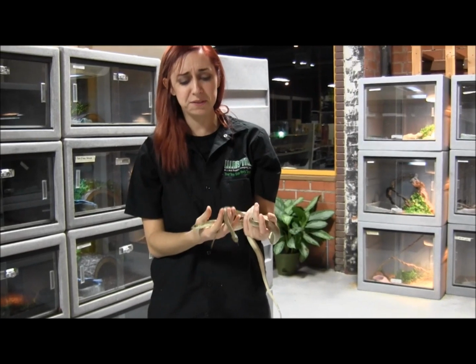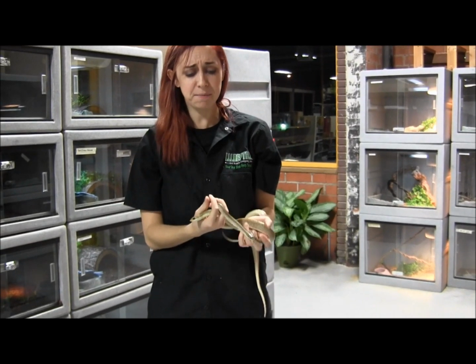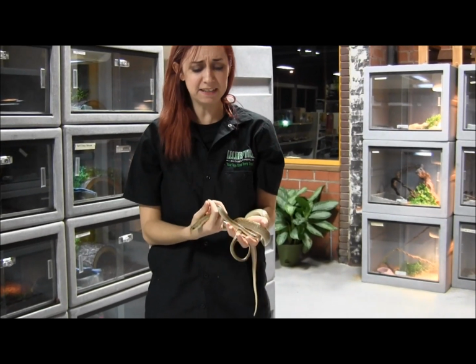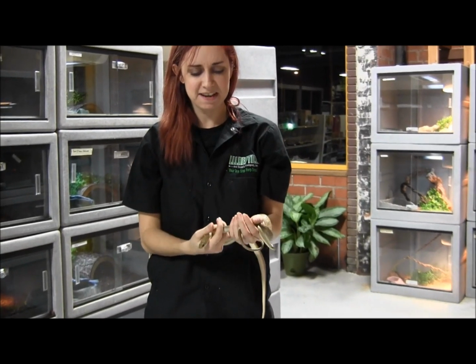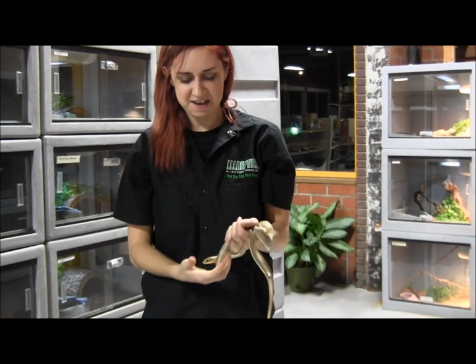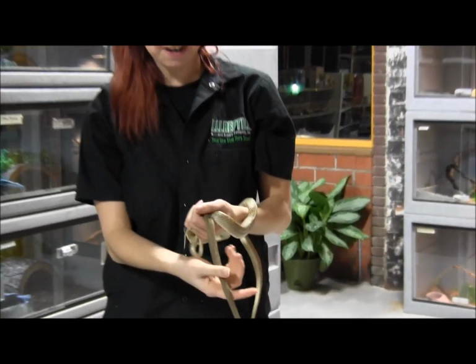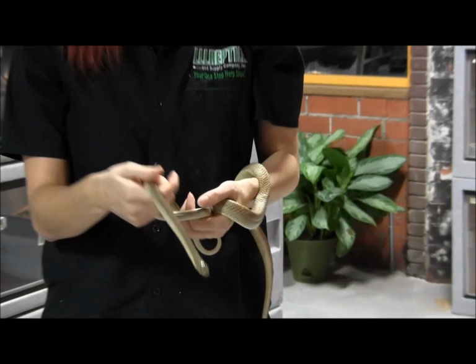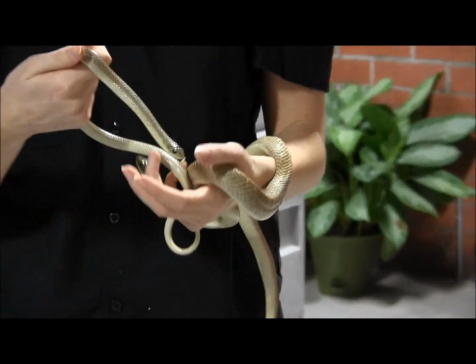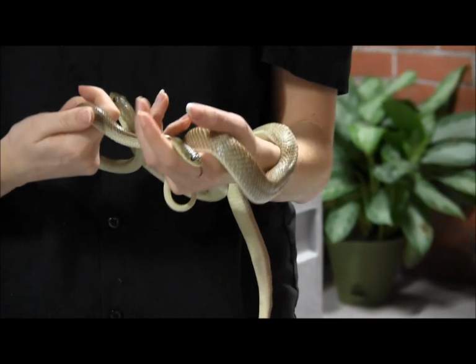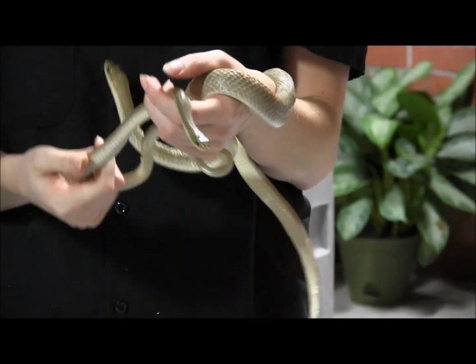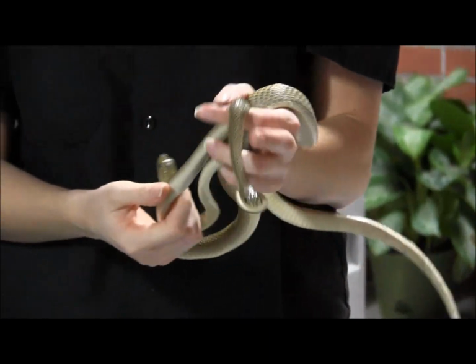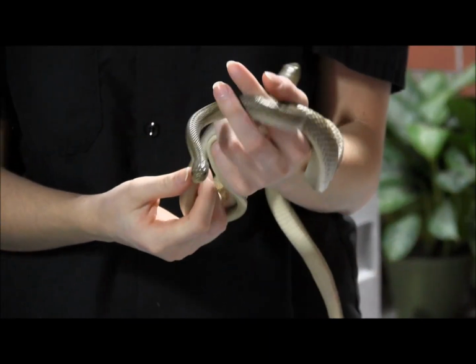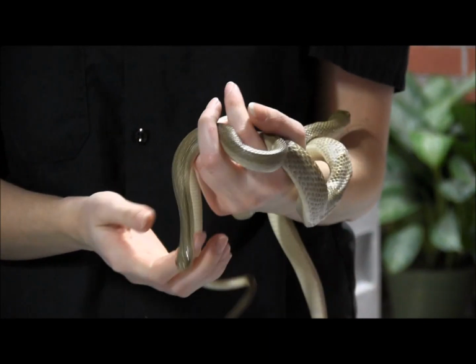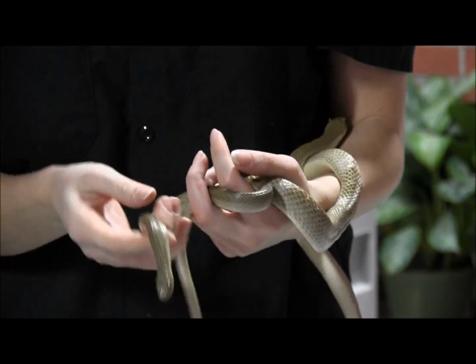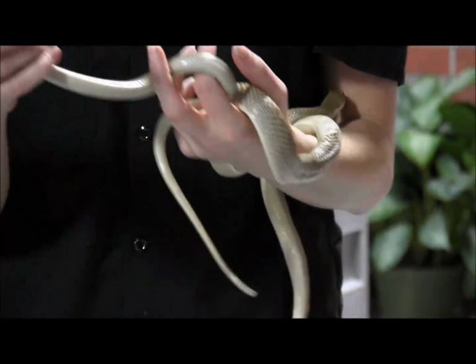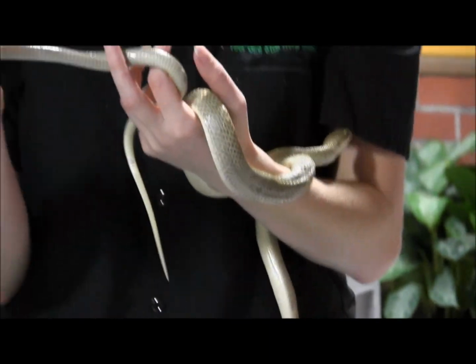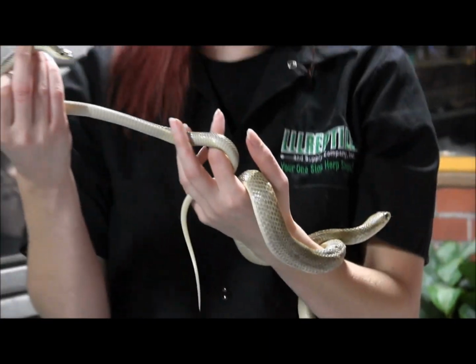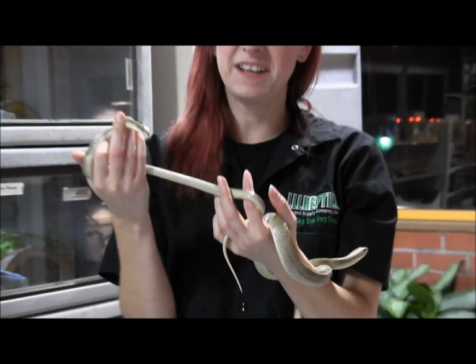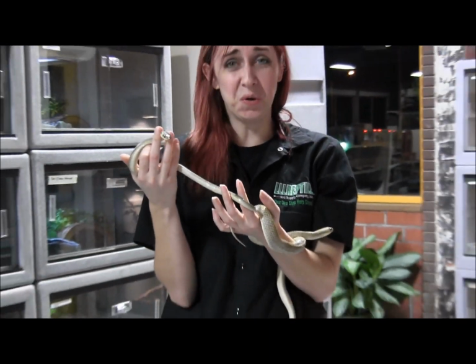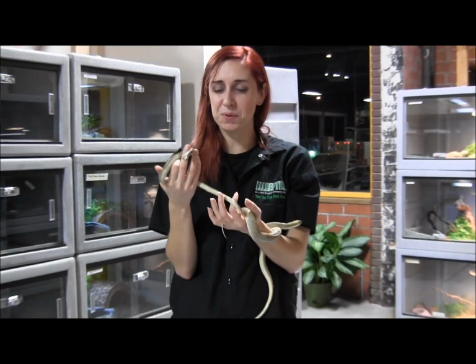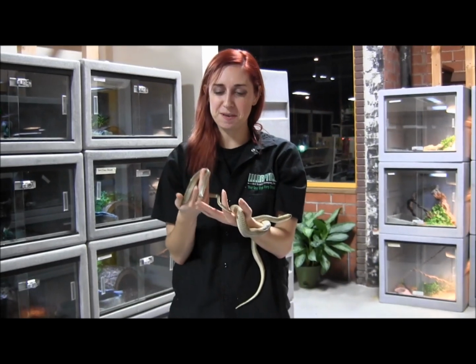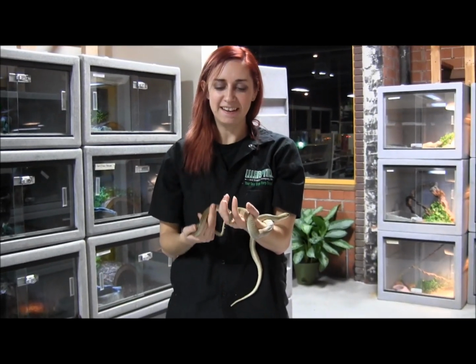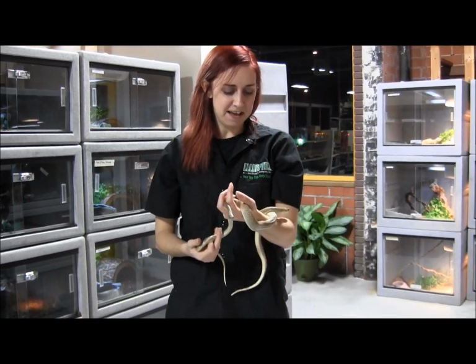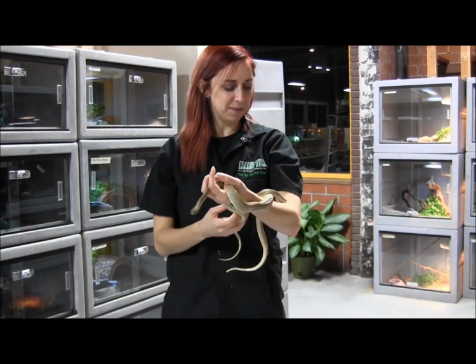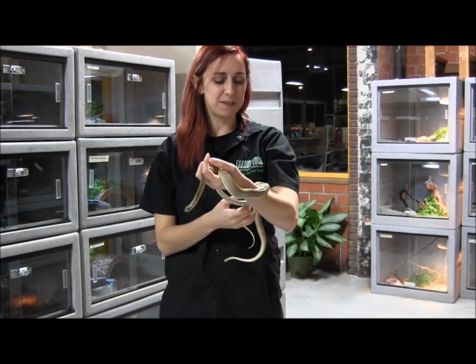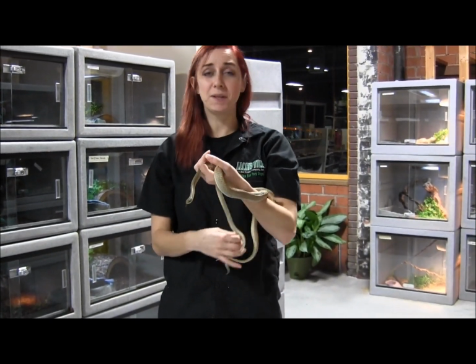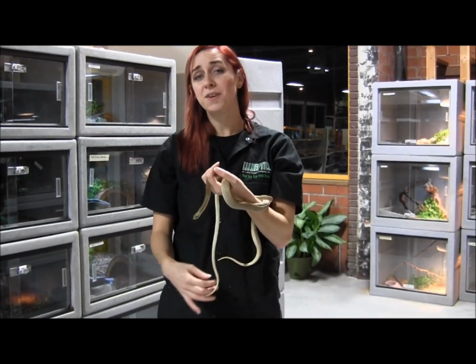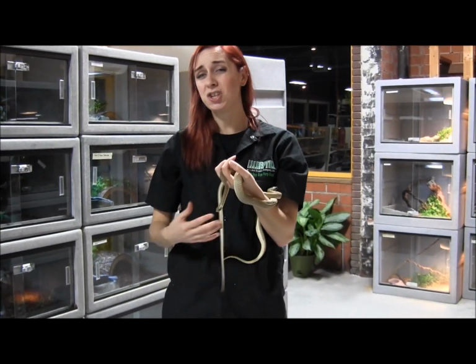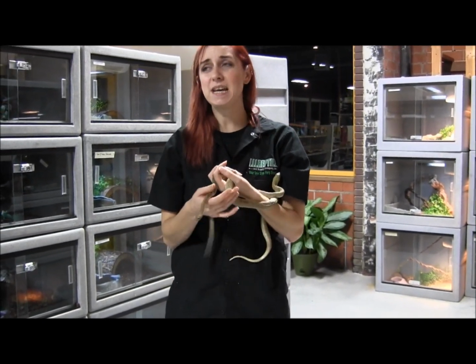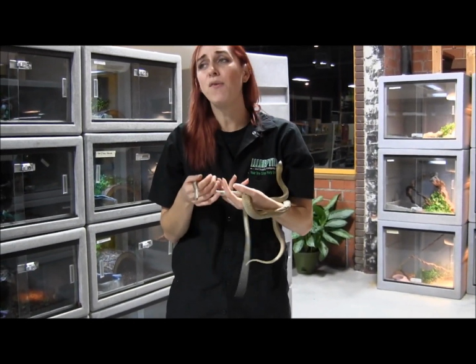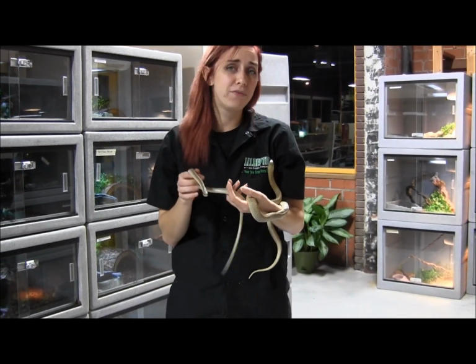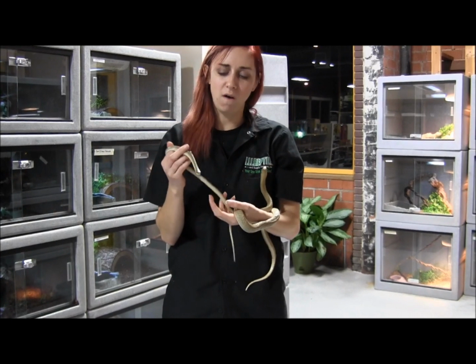Here in my hands are a couple of our Madagascar Golden Hognose Snakes. This one here is an adorable little baby, and this one here is a little bit larger. They'll actually get about four feet long.